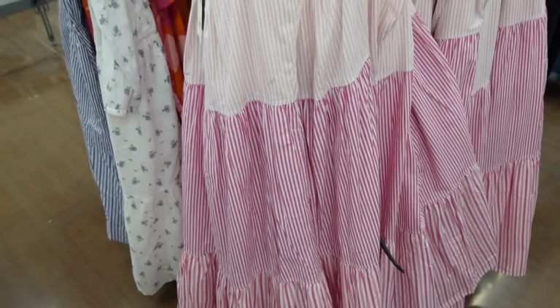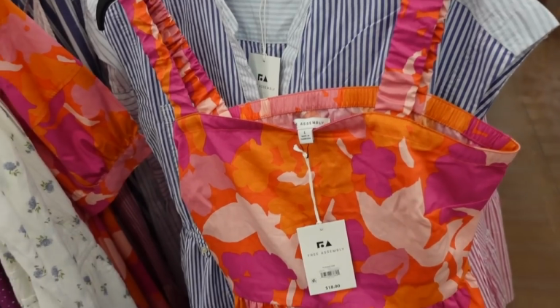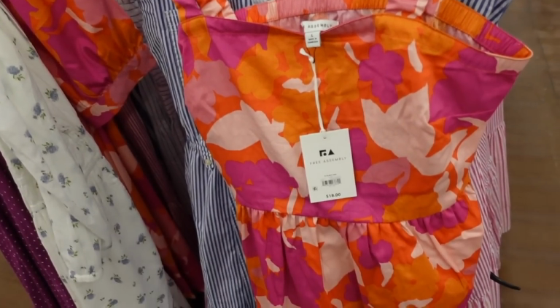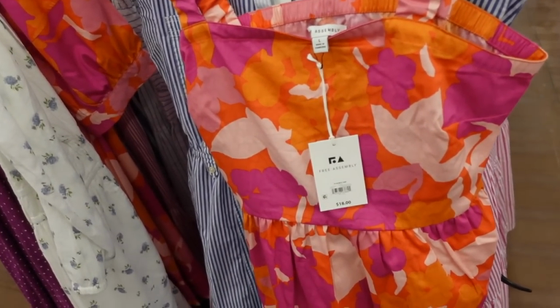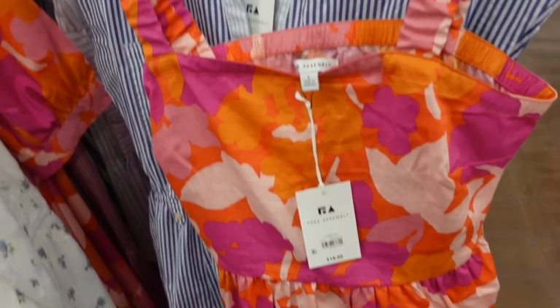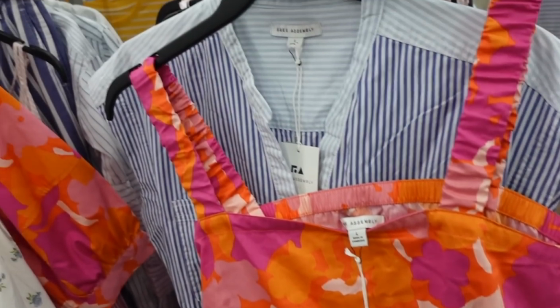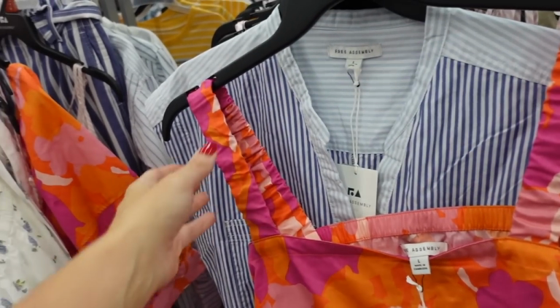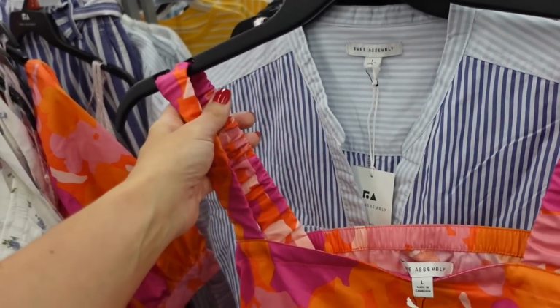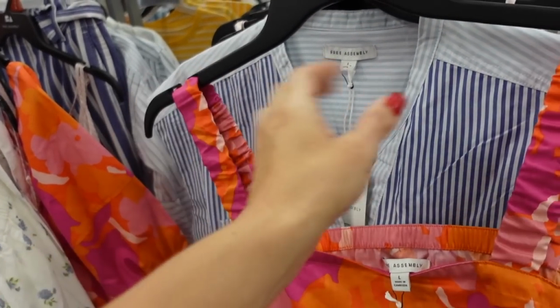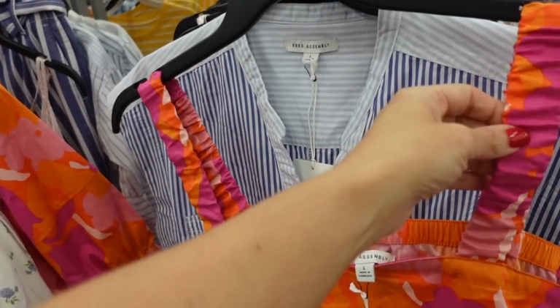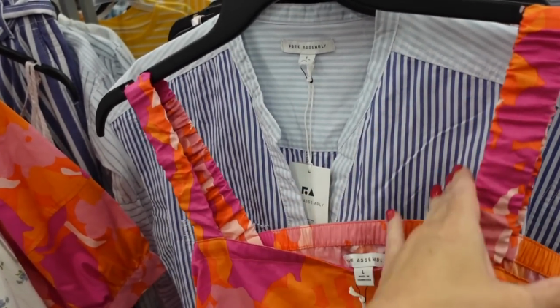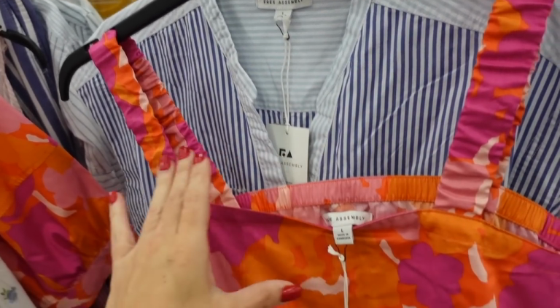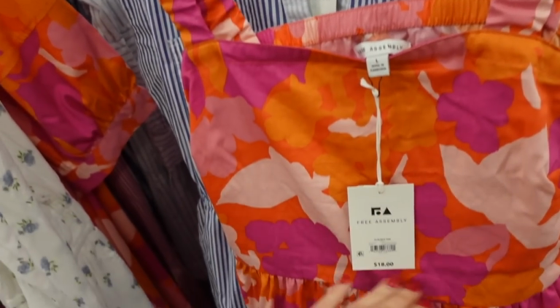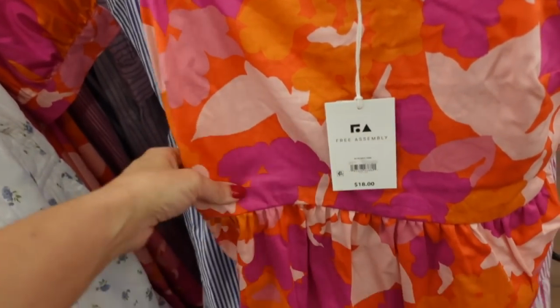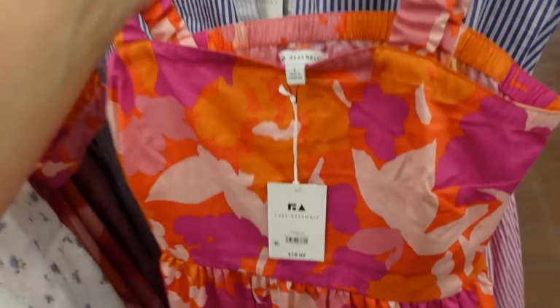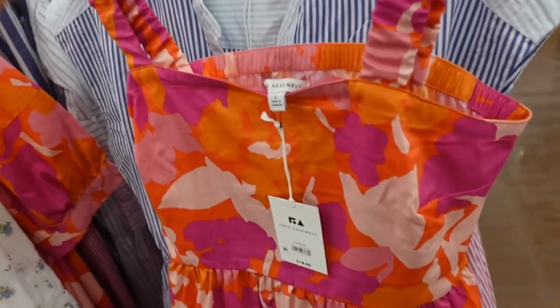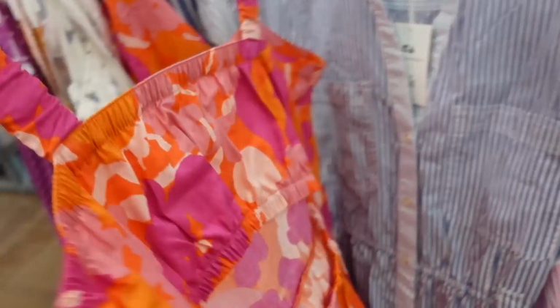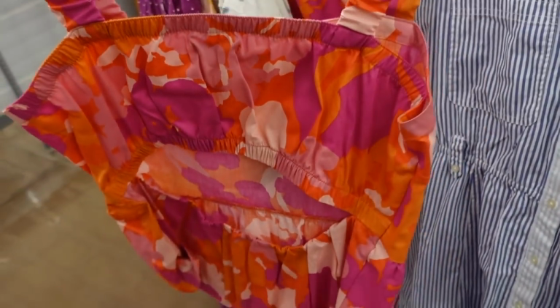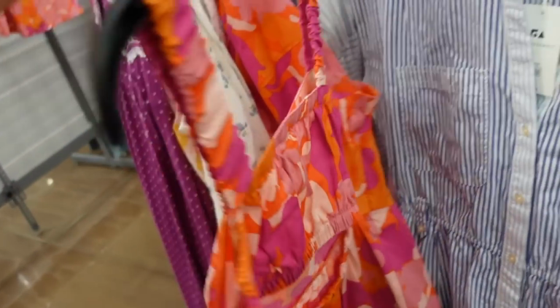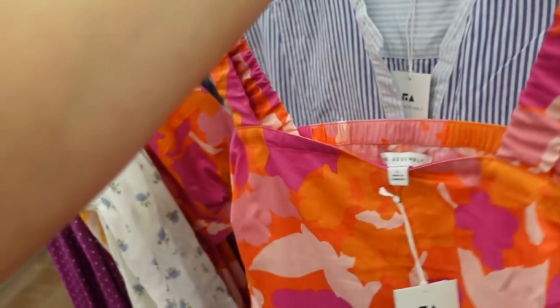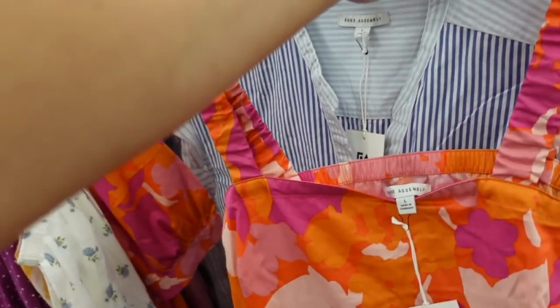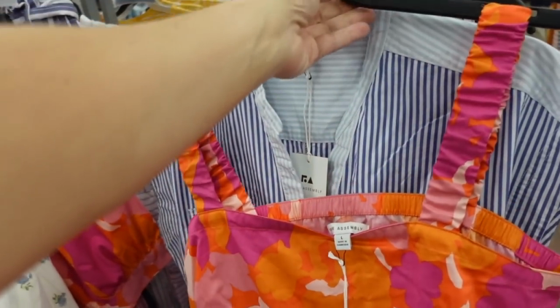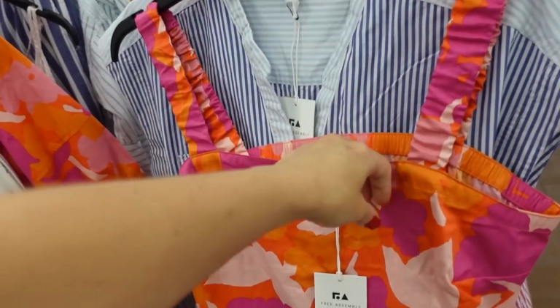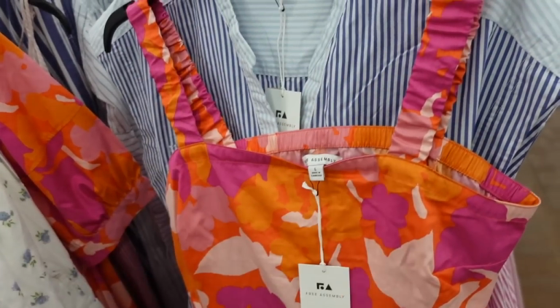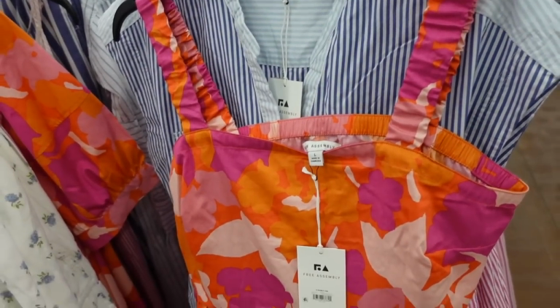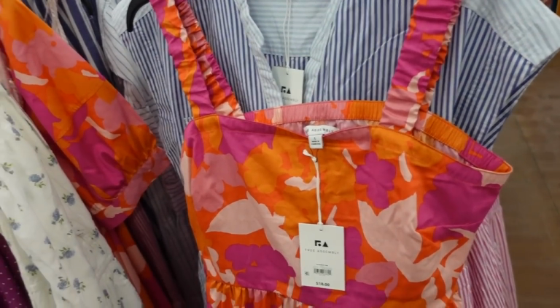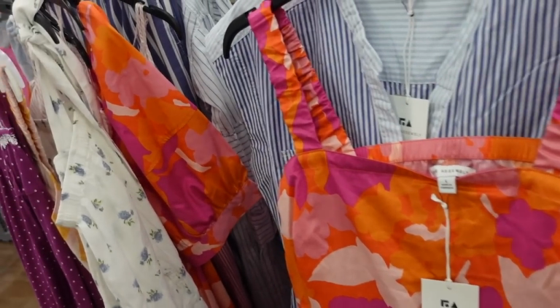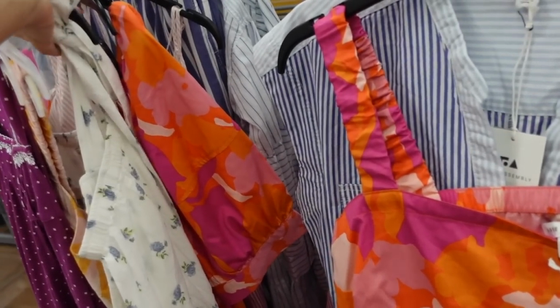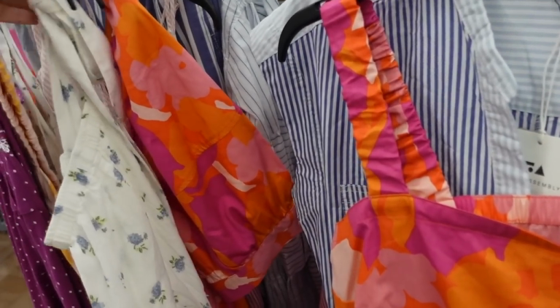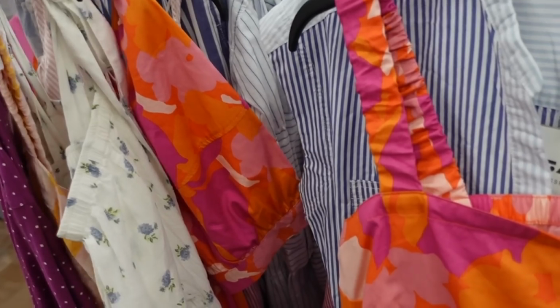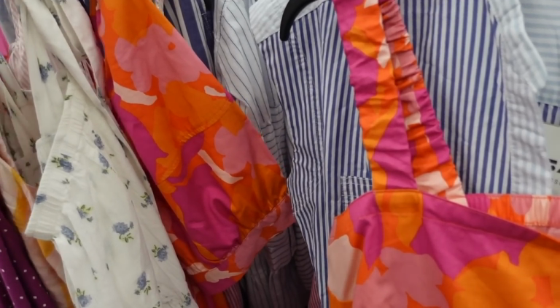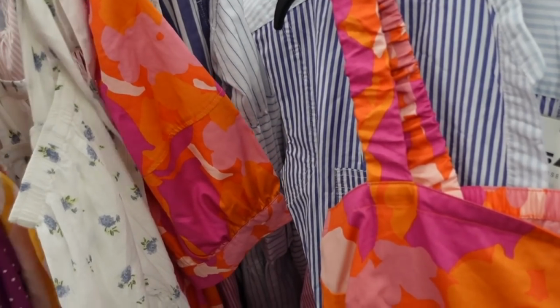Square neck cap tops are also marked down from Free Assembly. They have a smocked strap, square neckline, seam detailing at the bust, and a little cut out in the back. These were regularly $18 and now on sale for $16 and change. I know this one is also marked down.